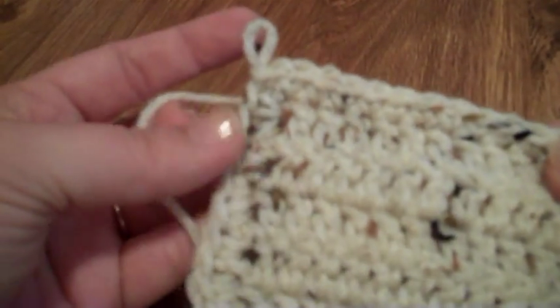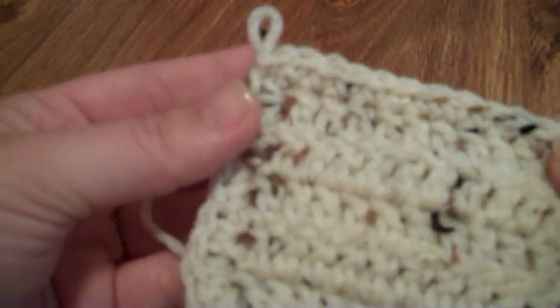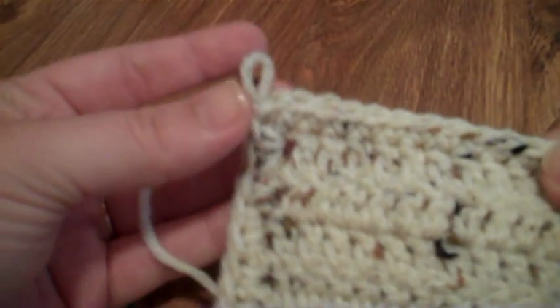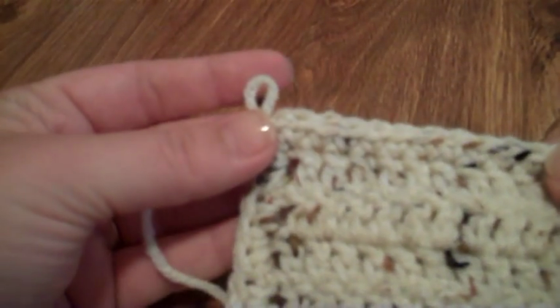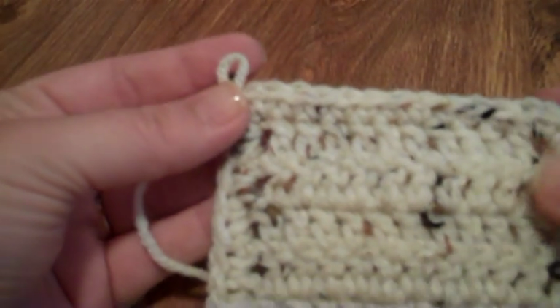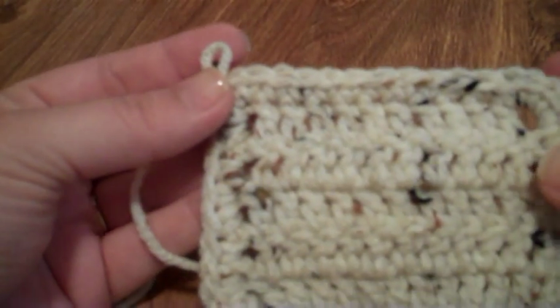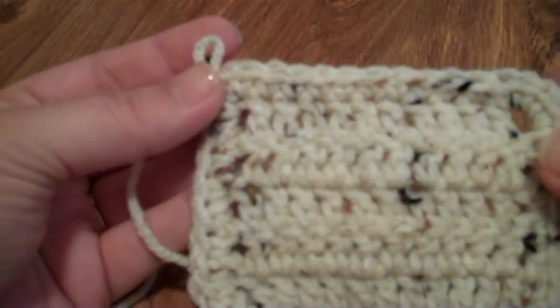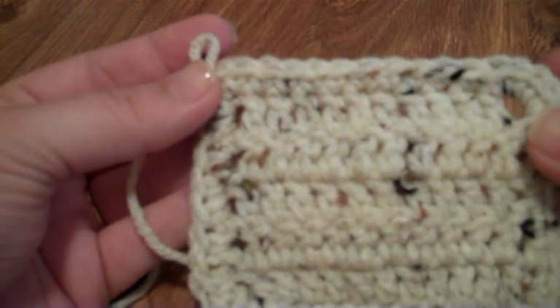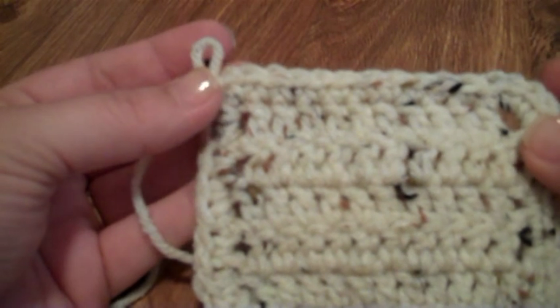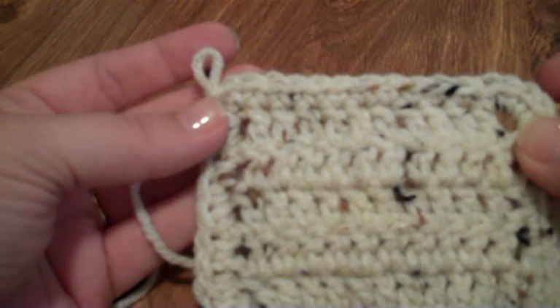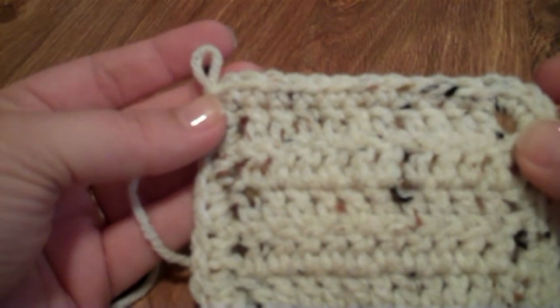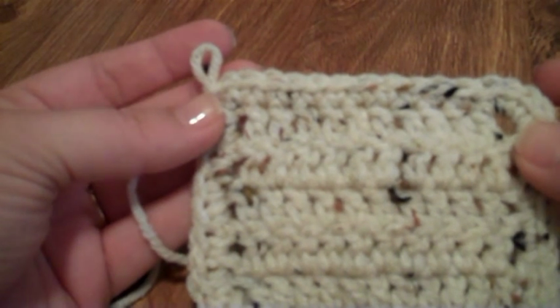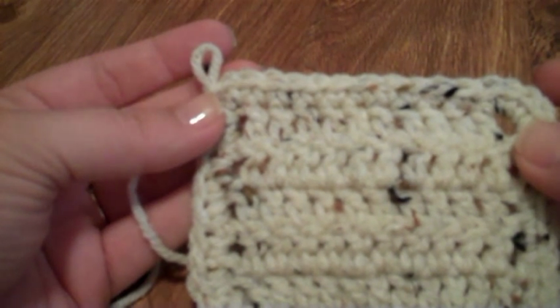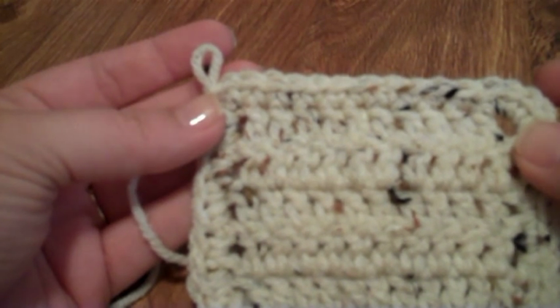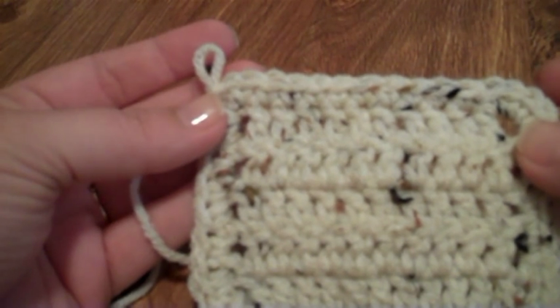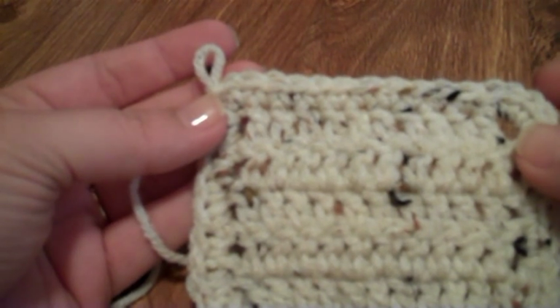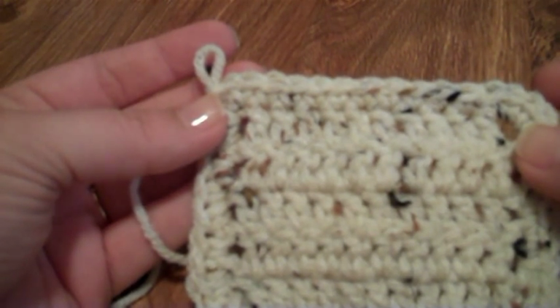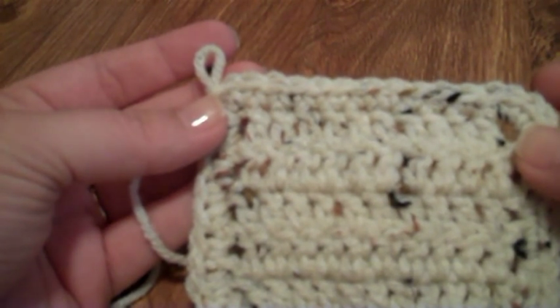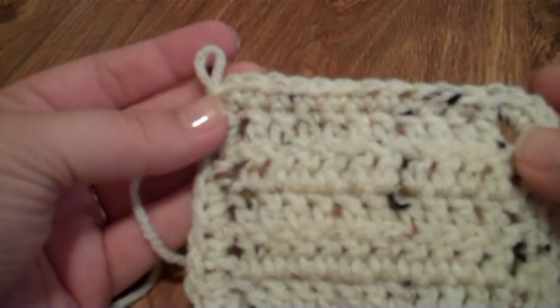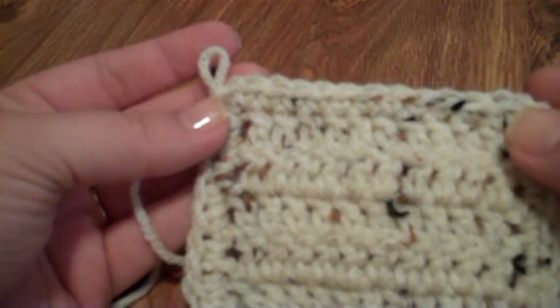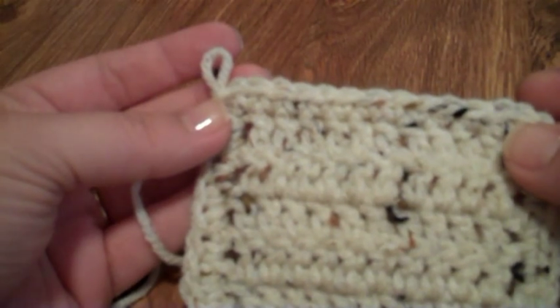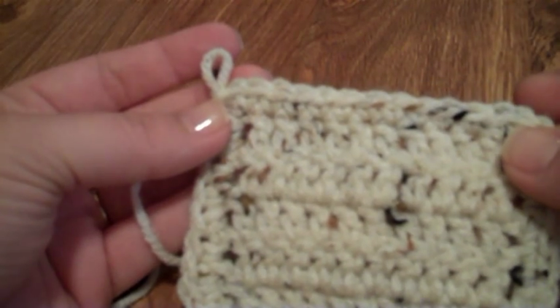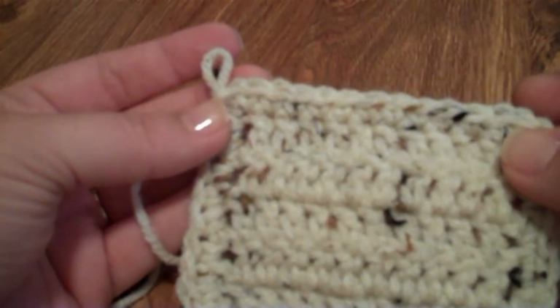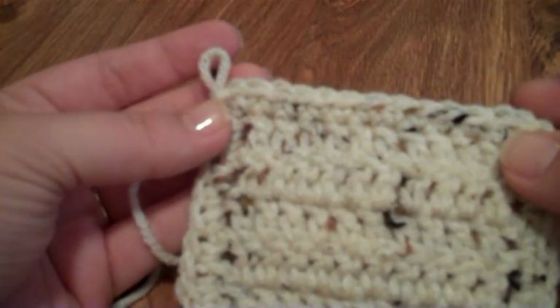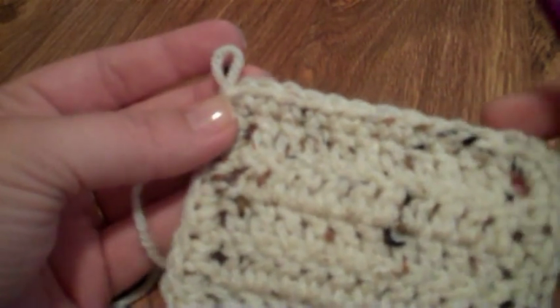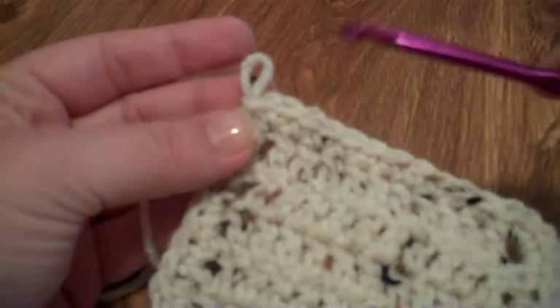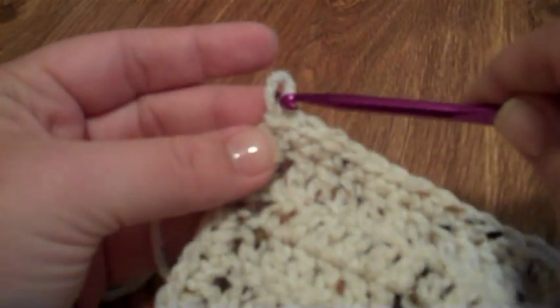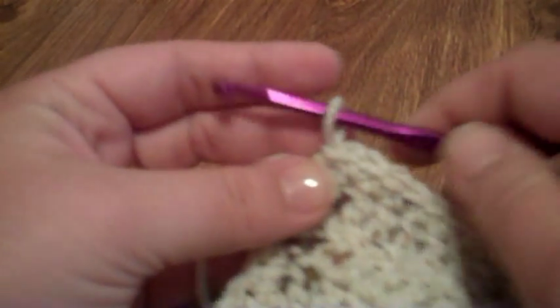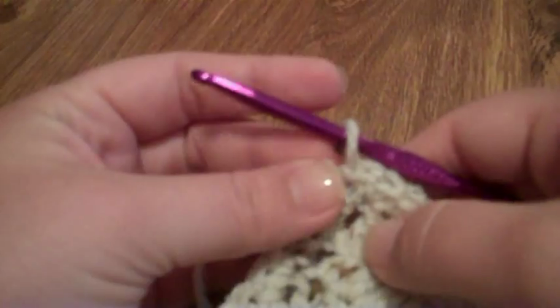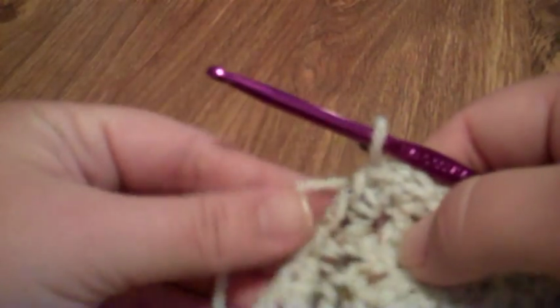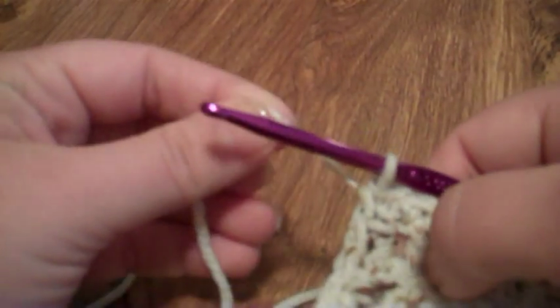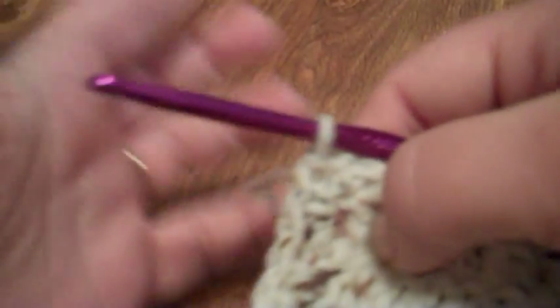This is a very simple edging. I've used it for baby blankets when the parents were not finding out the gender of the baby. I also use it to edge hats, and I've used it to edge my soap saver bags and things like that. It's a very versatile edging.